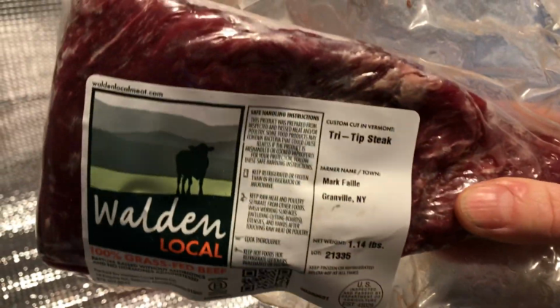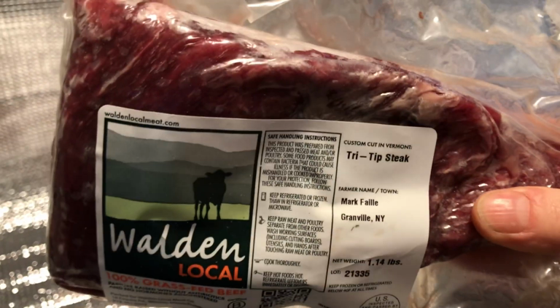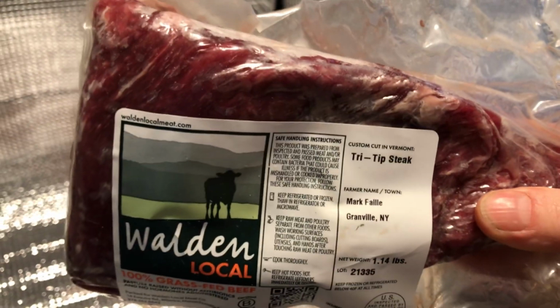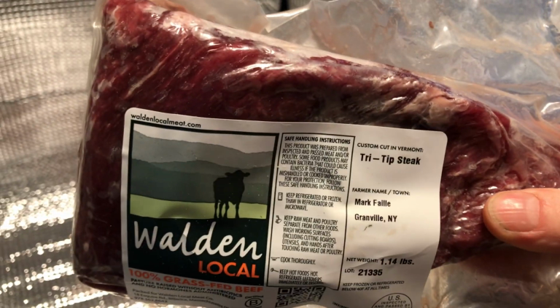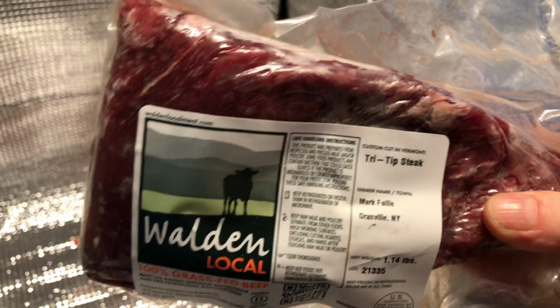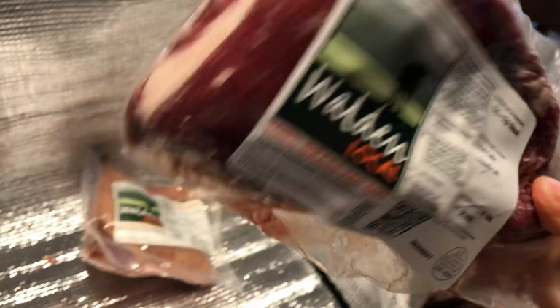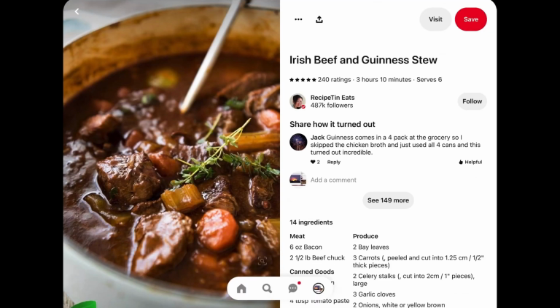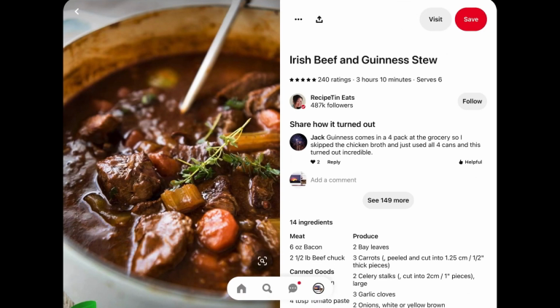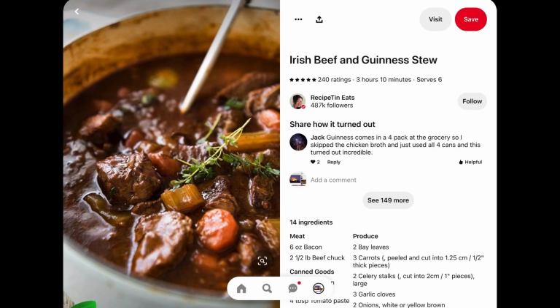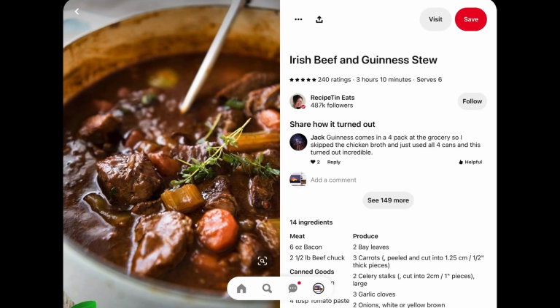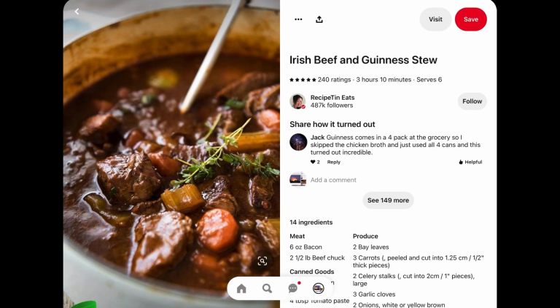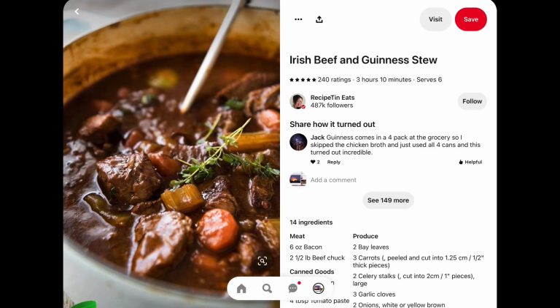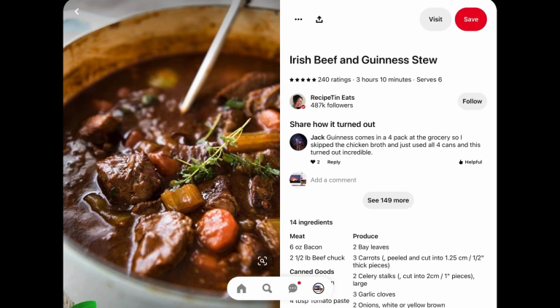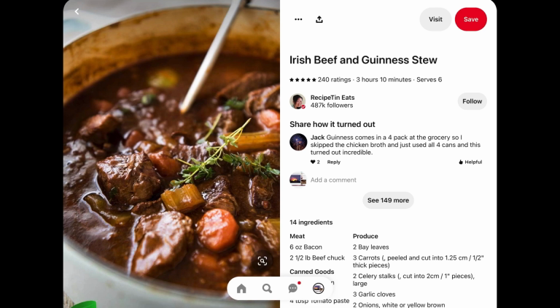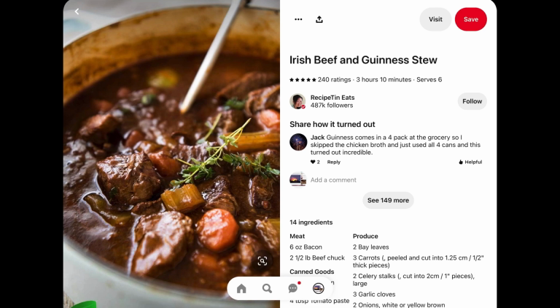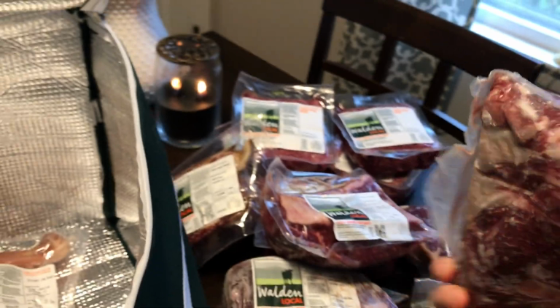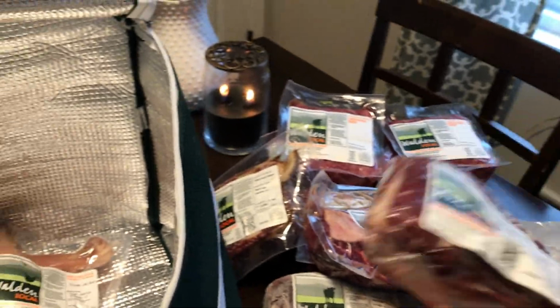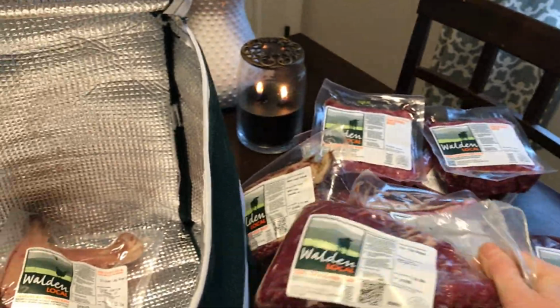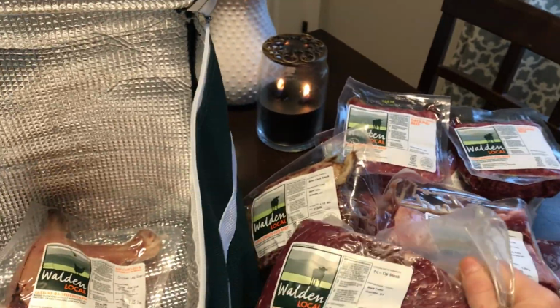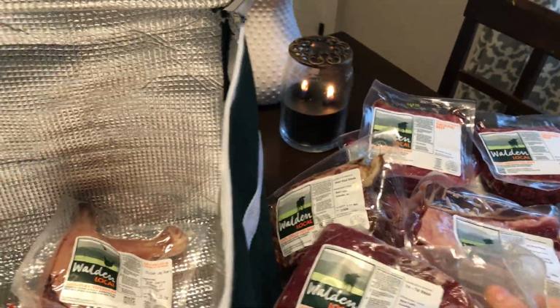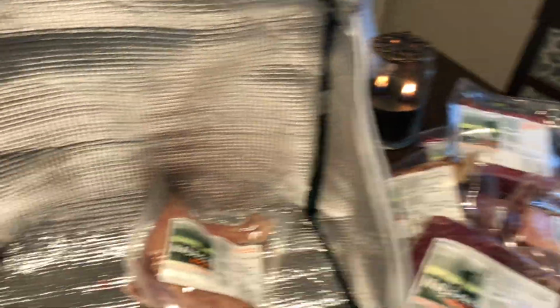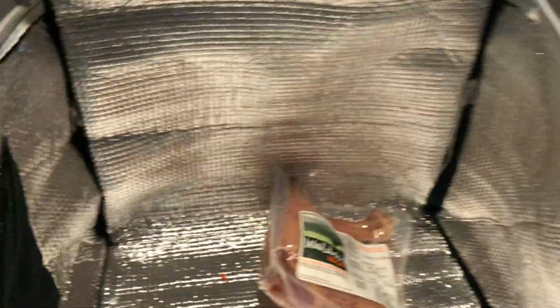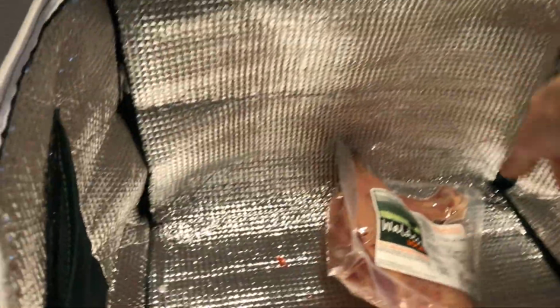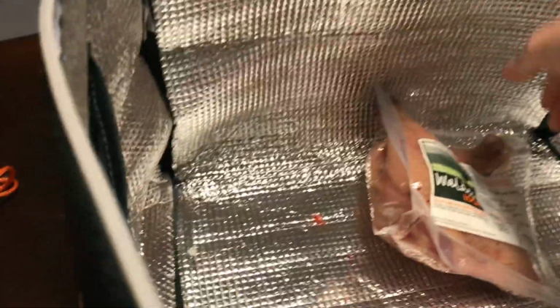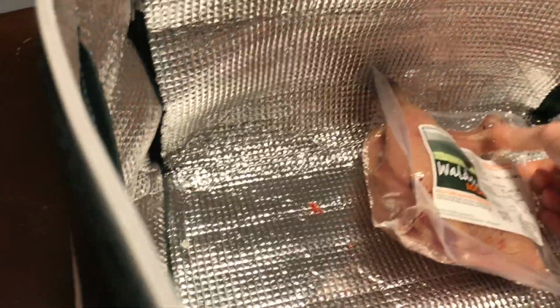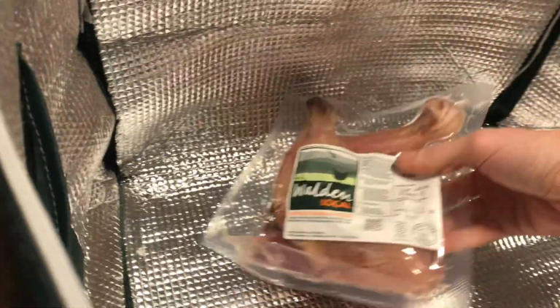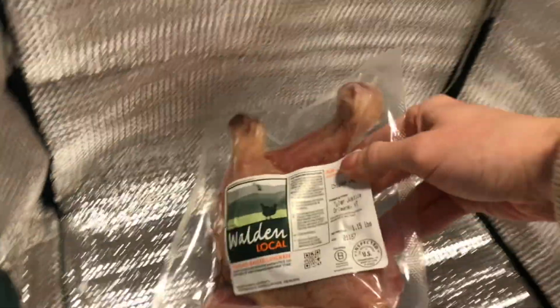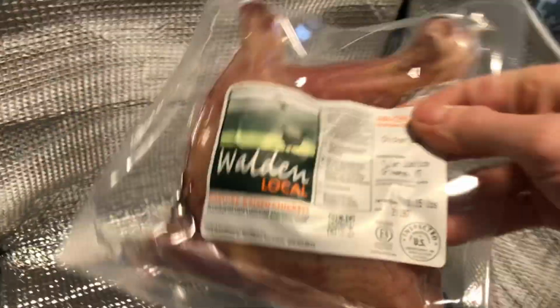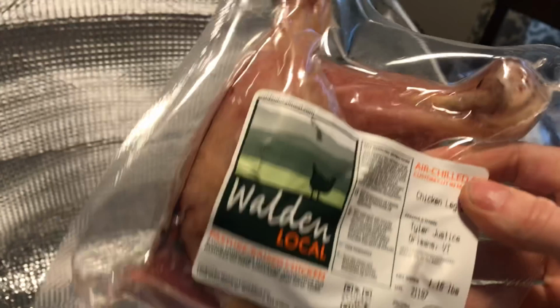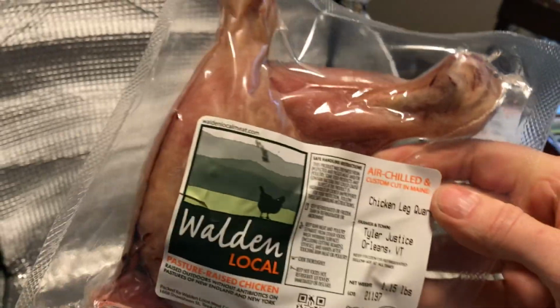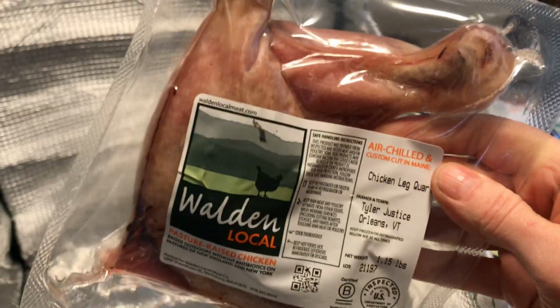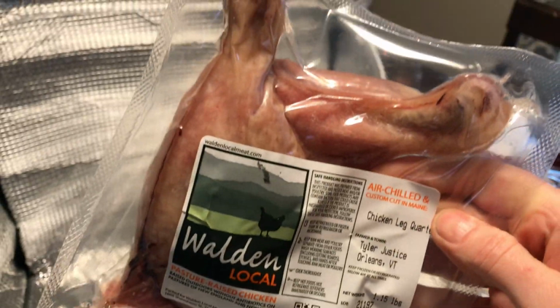This tri-tip steak will go in an Irish beef stew made with Guinness, that kind of breaks the meat down and it is just so tender and excellent.